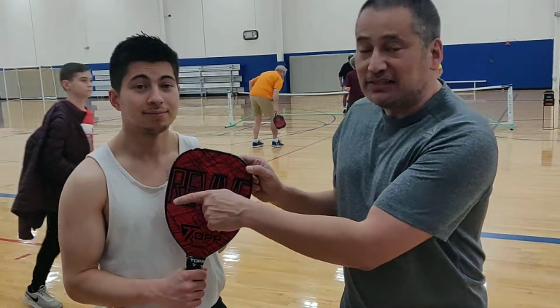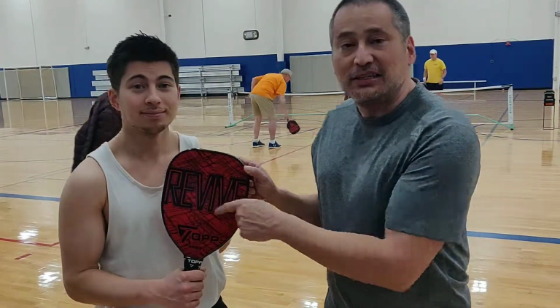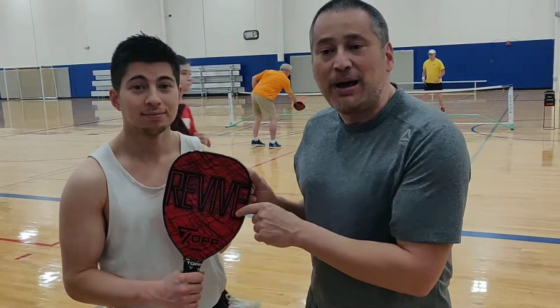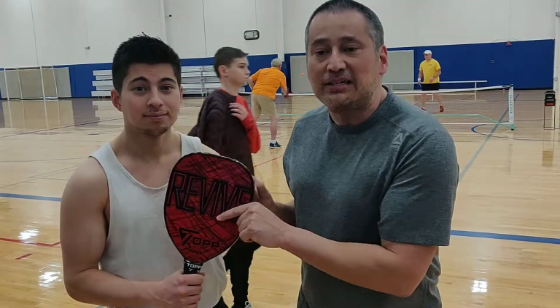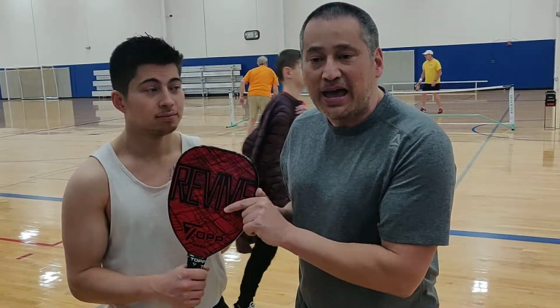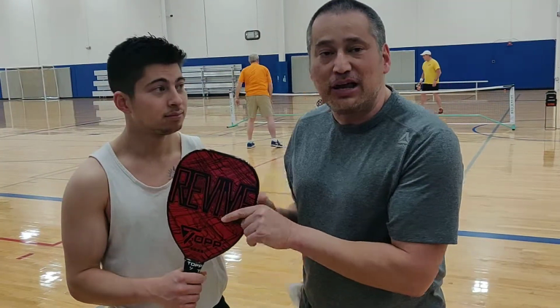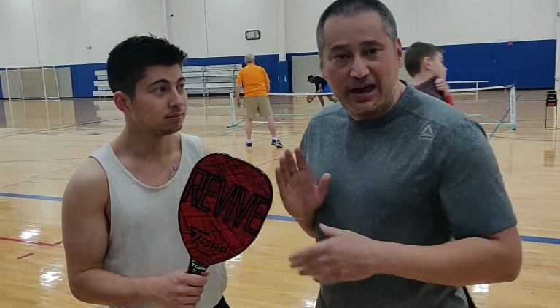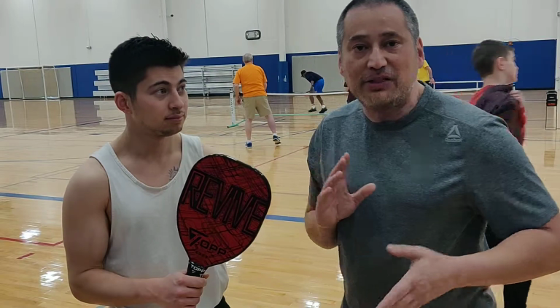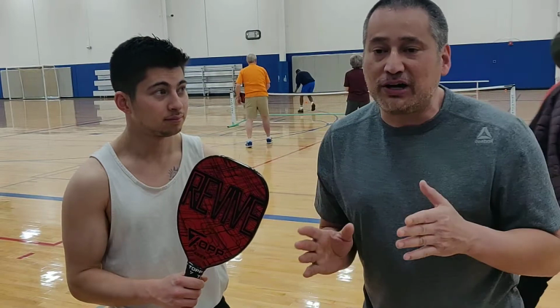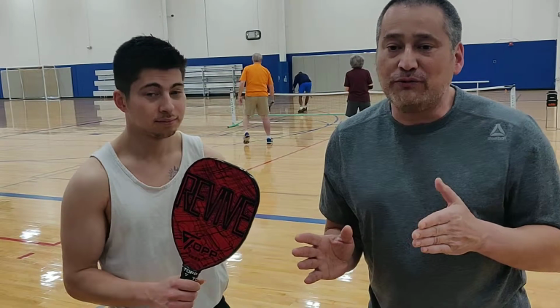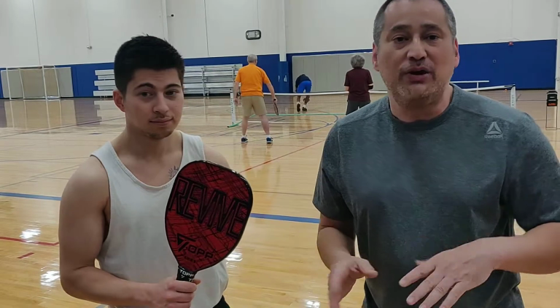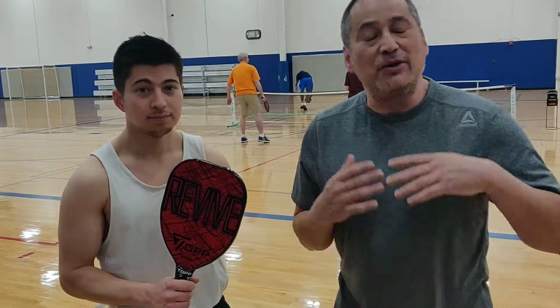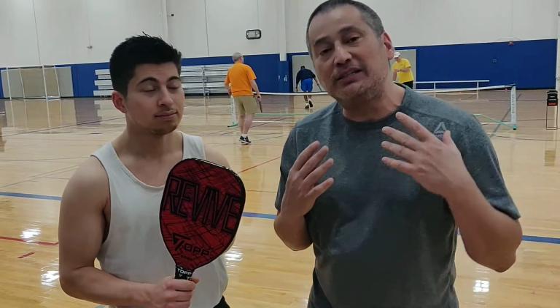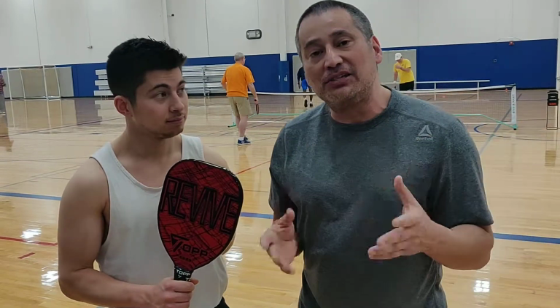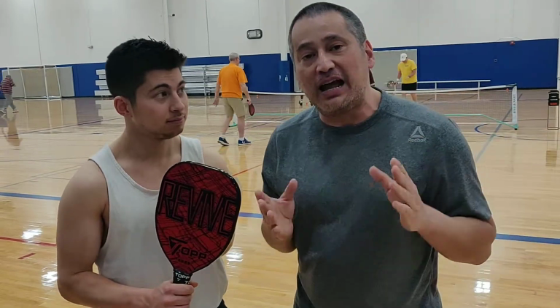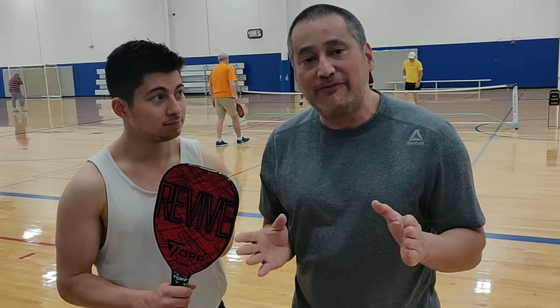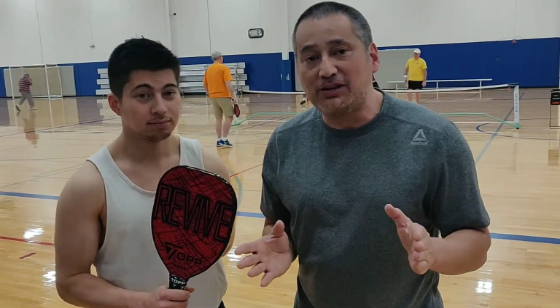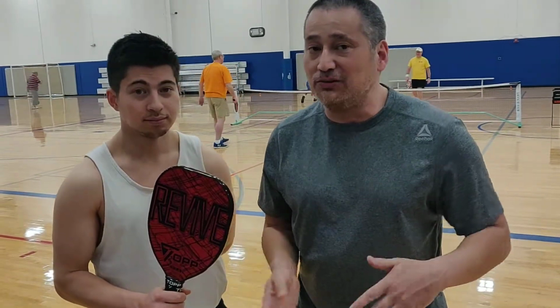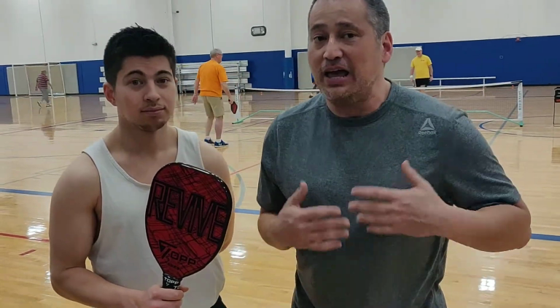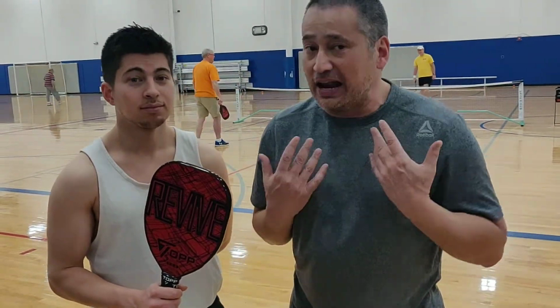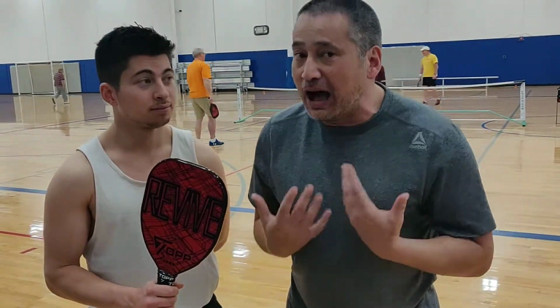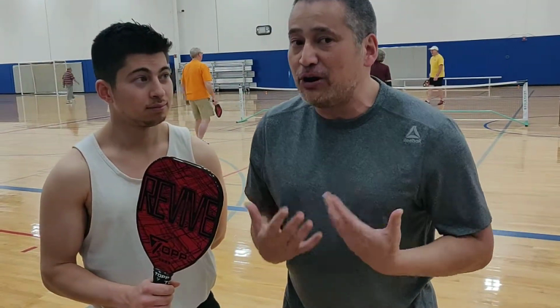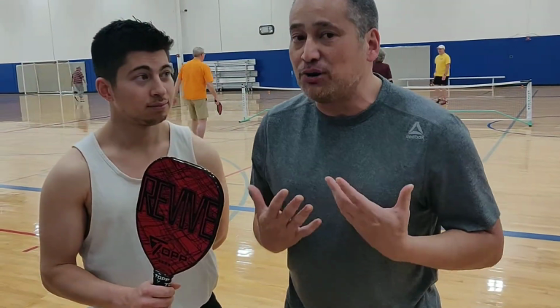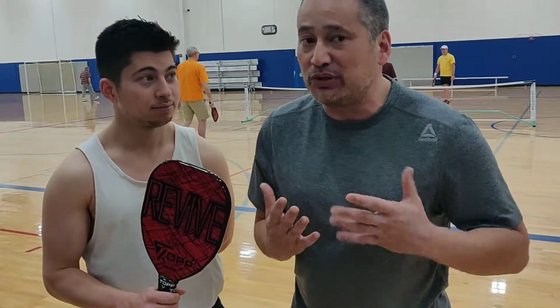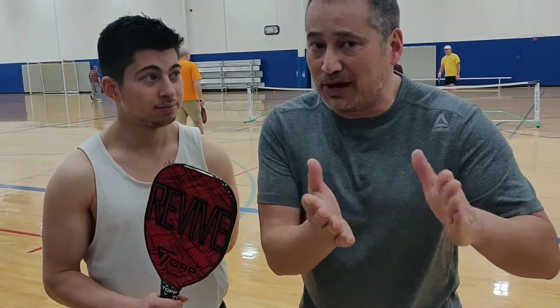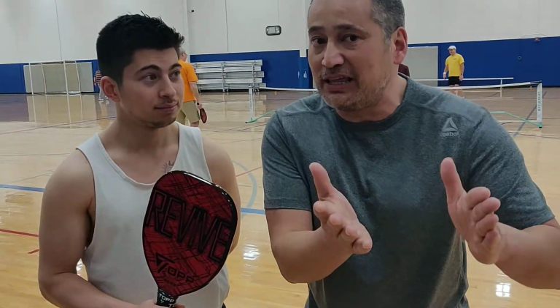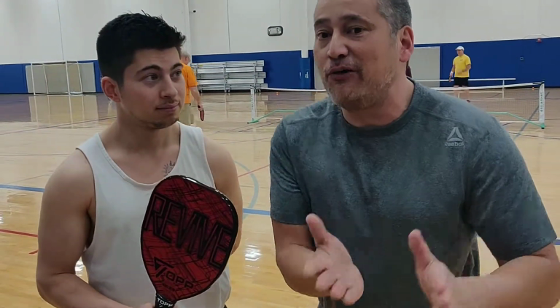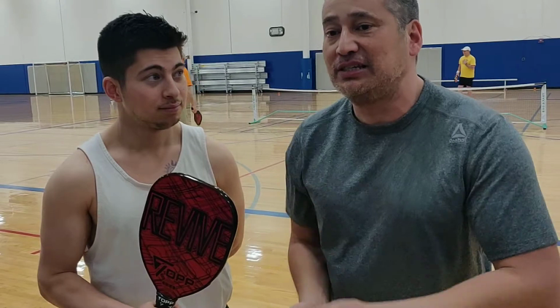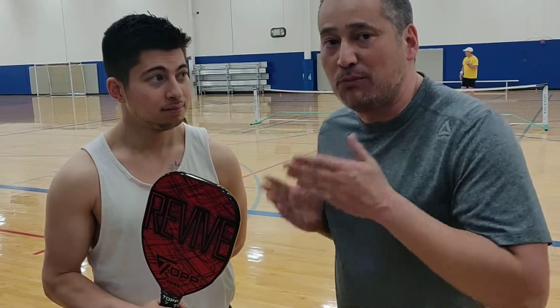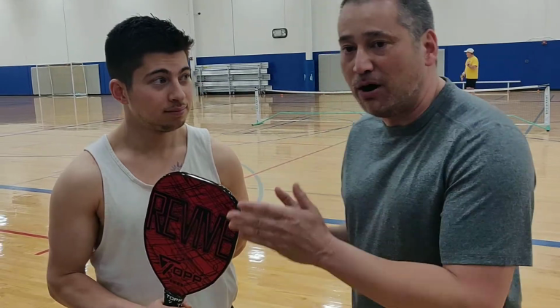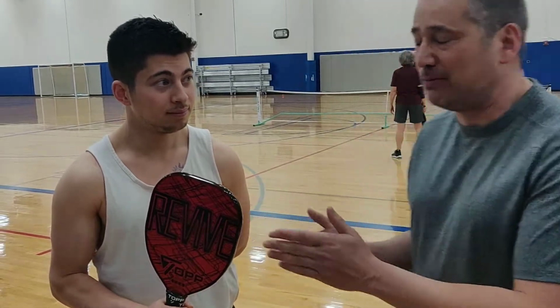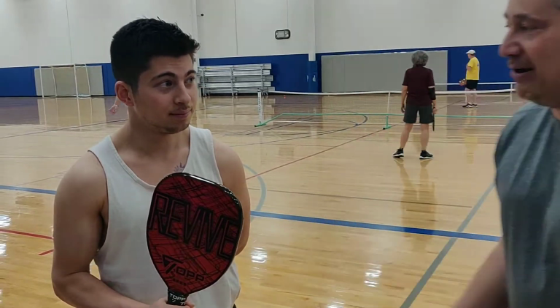This is a composite paddle that we're going to review. It retails at $95 and I'm very impressed with it, but I'm going to let Forrest tell you more about the paddle.